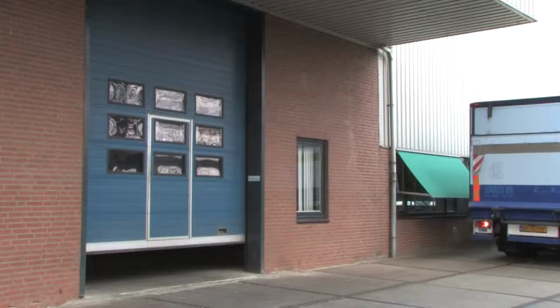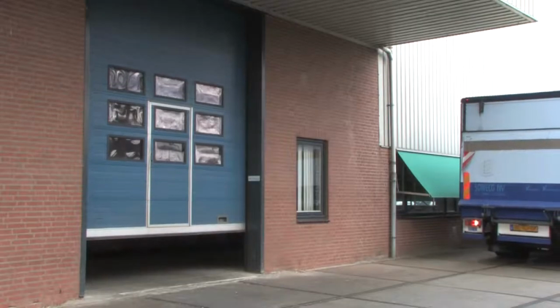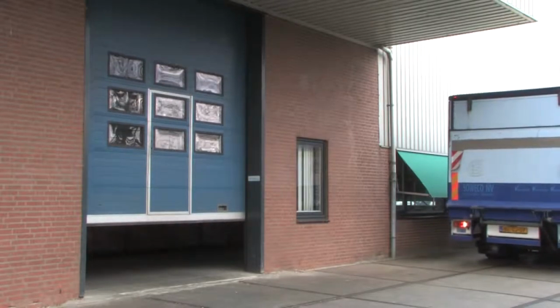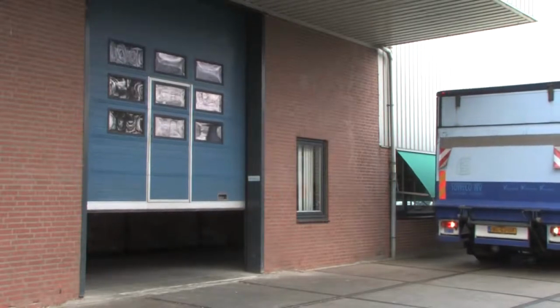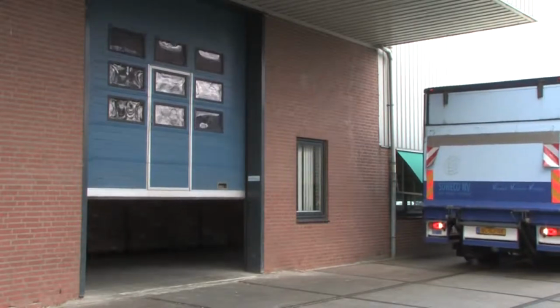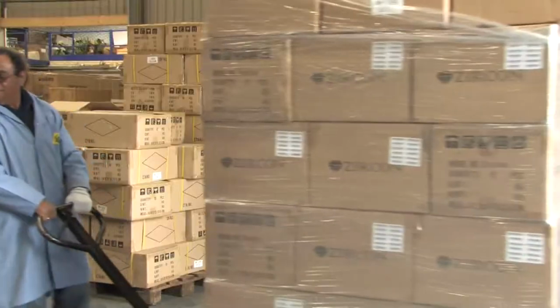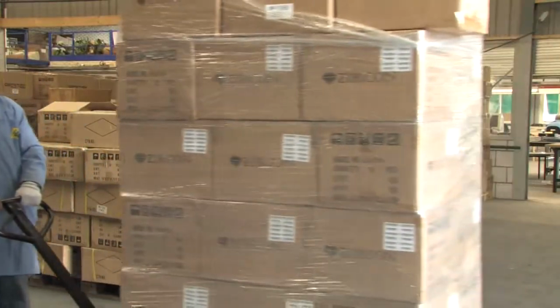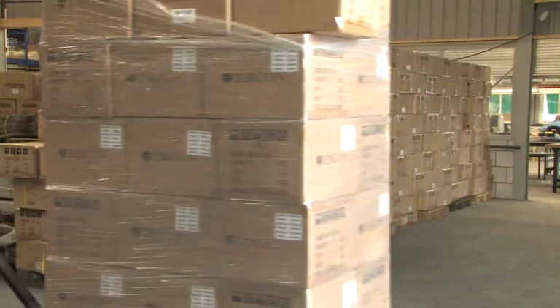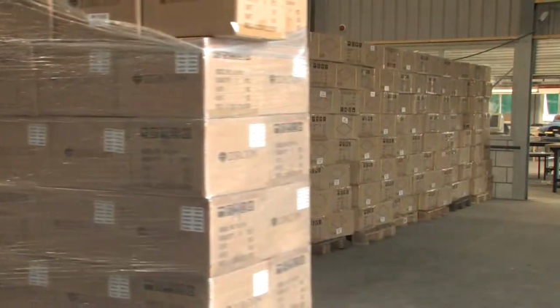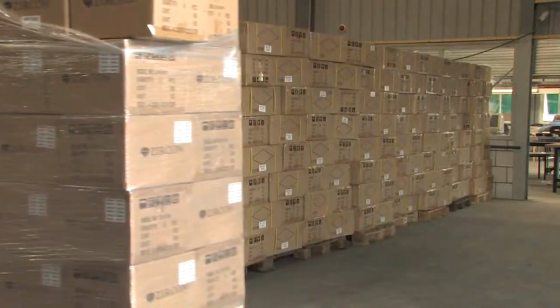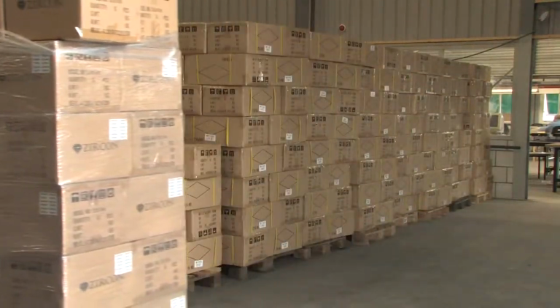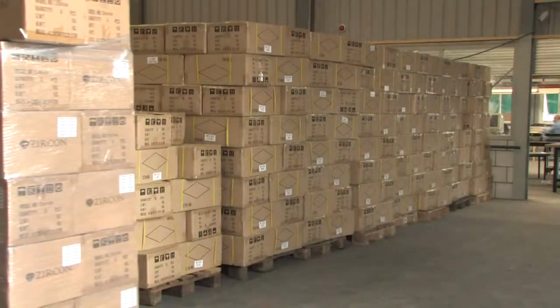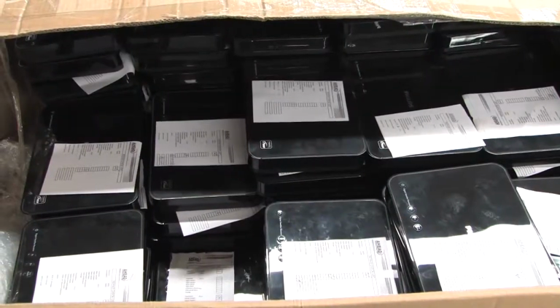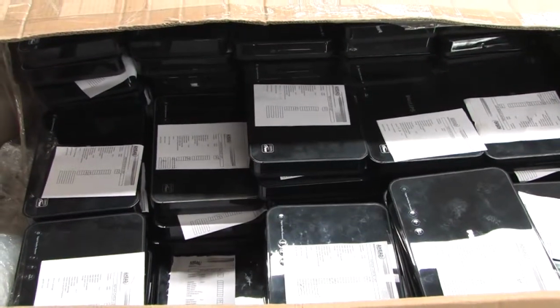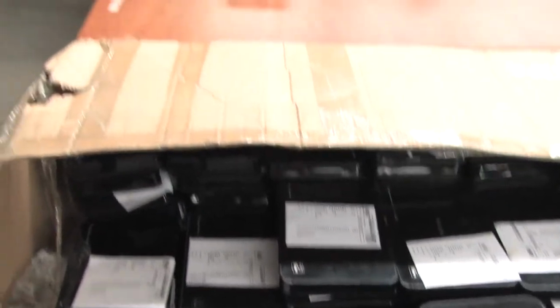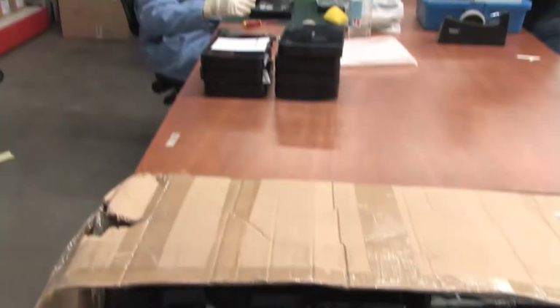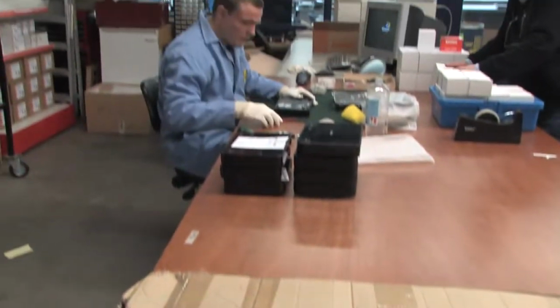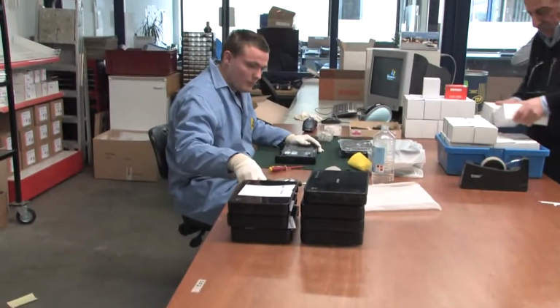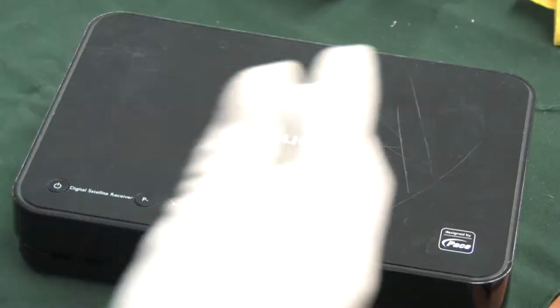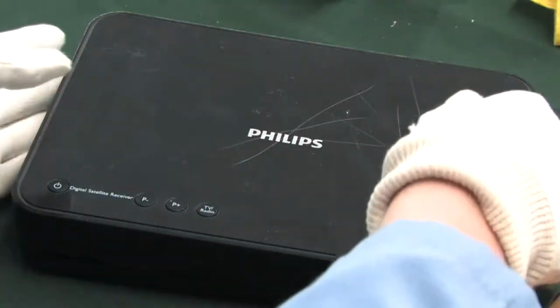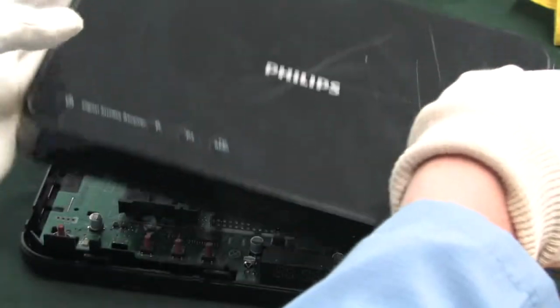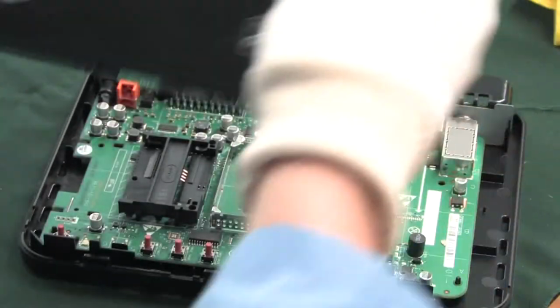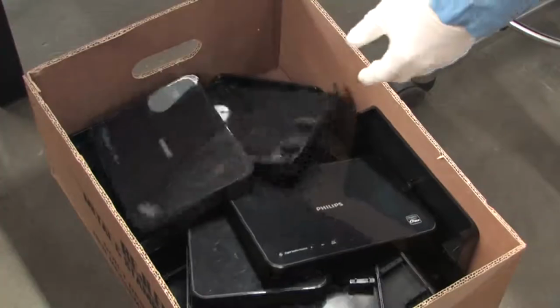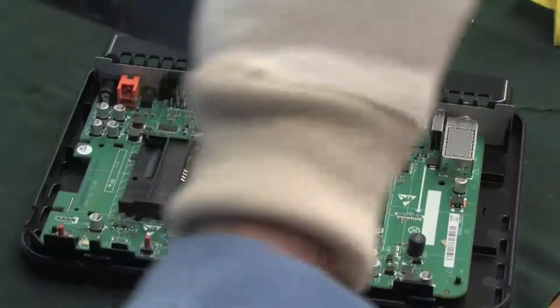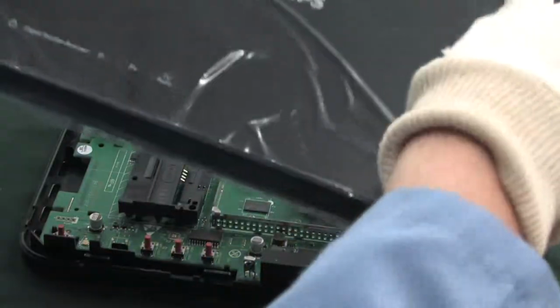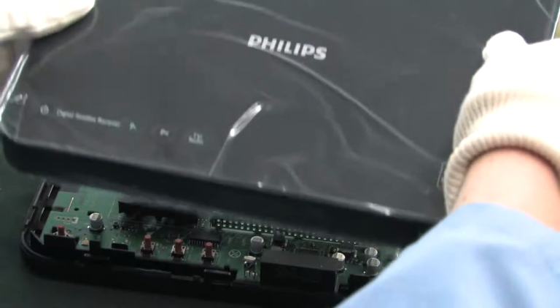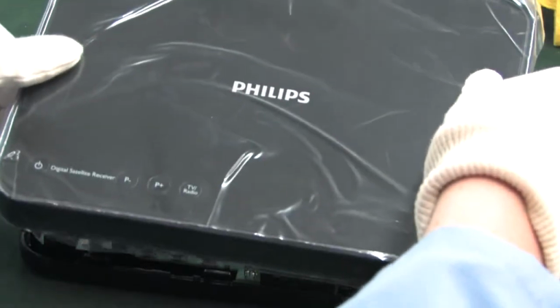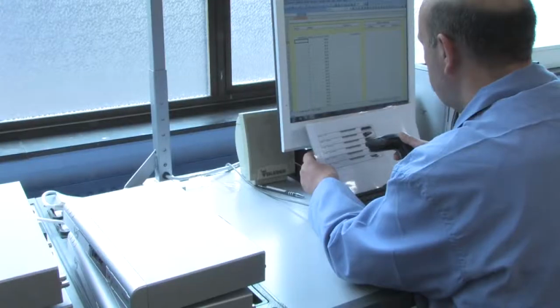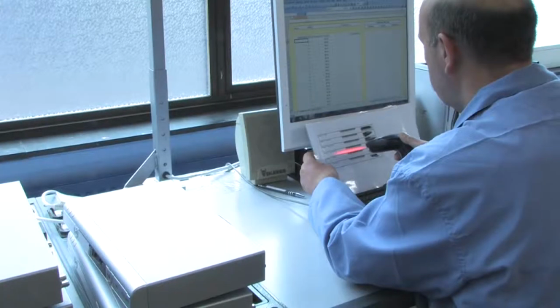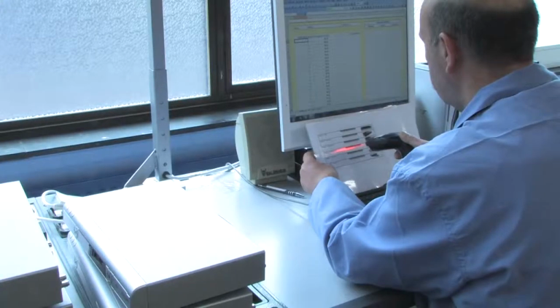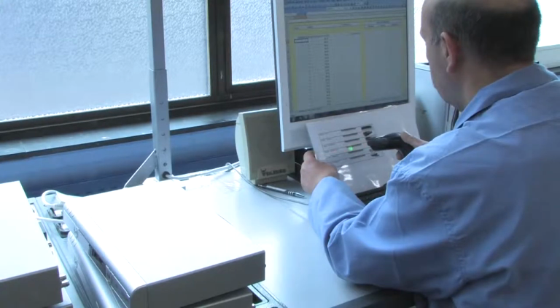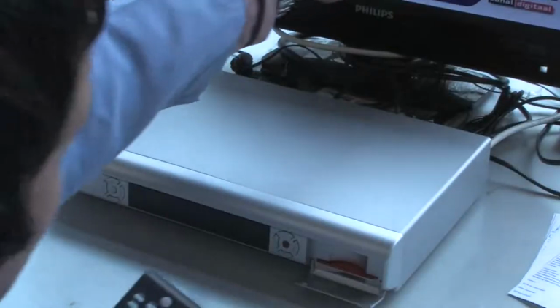No matter the type of distribution, both rental and retail businesses have one thing in common – customer returns. For these needs, AHEAD provides a complete outsourcing solution including go-no-go testing, refurbishing and end-user logistics.